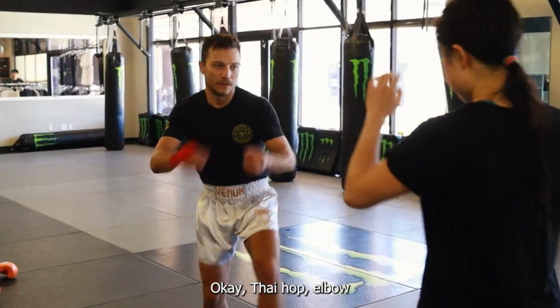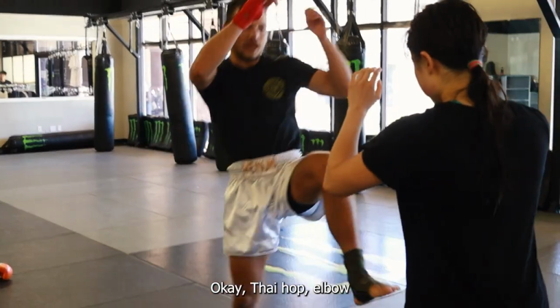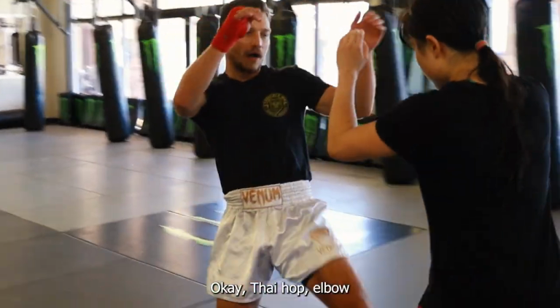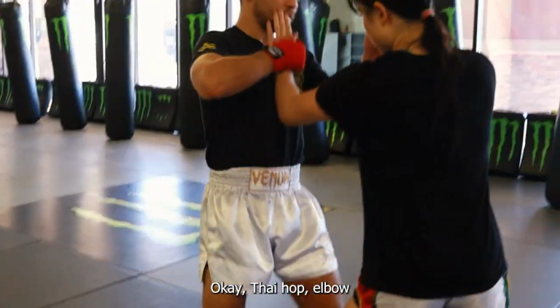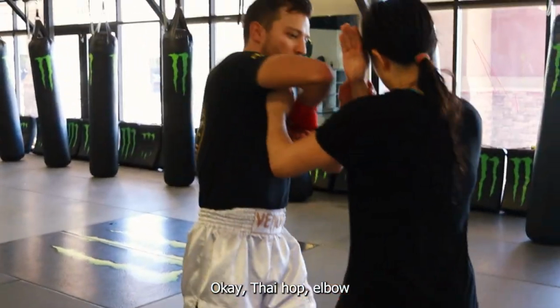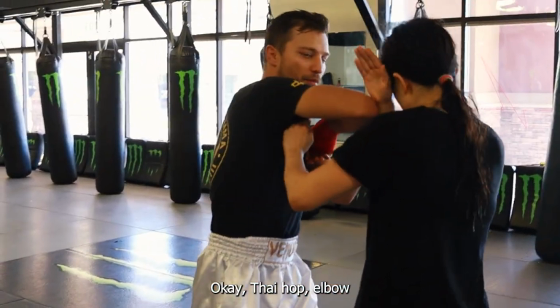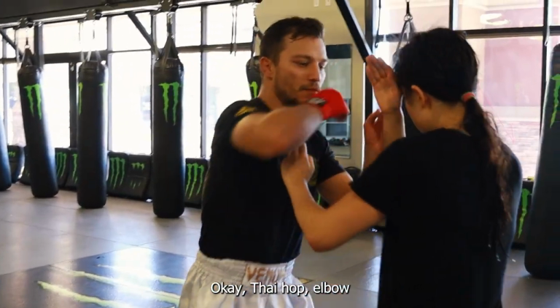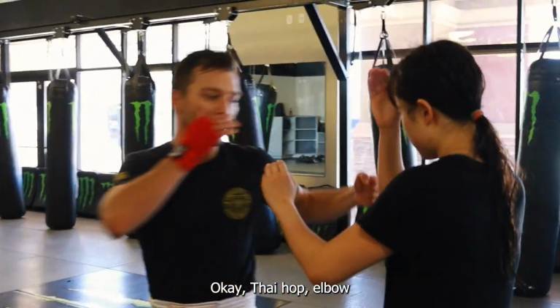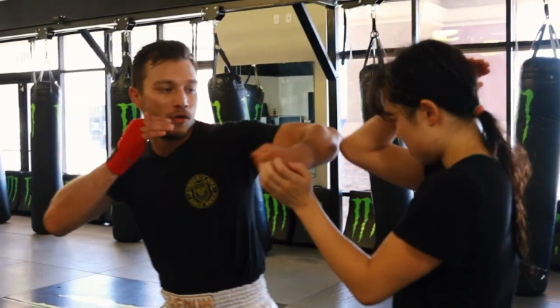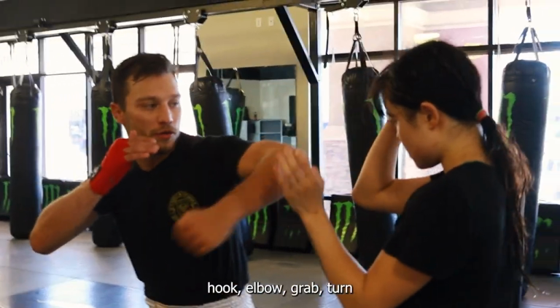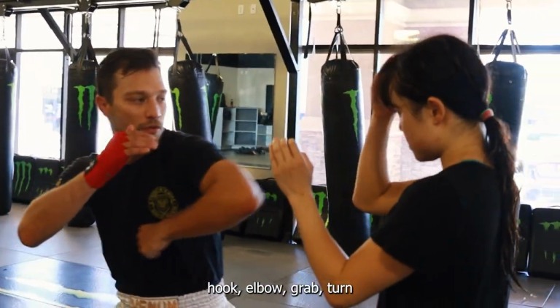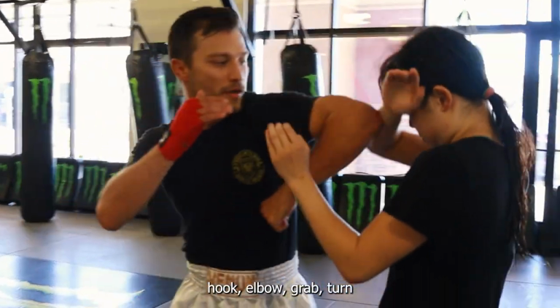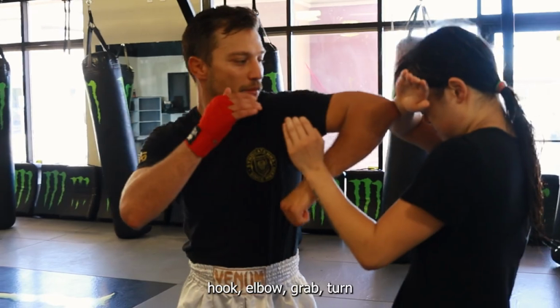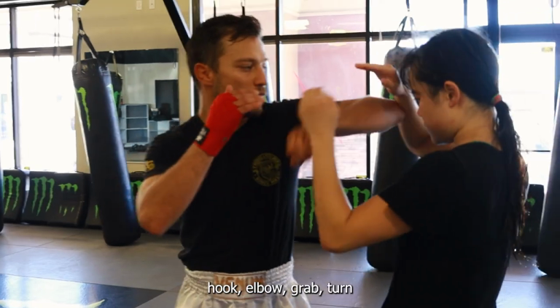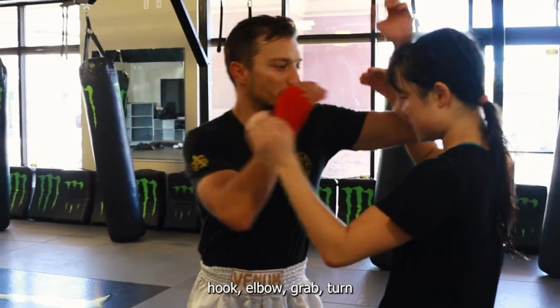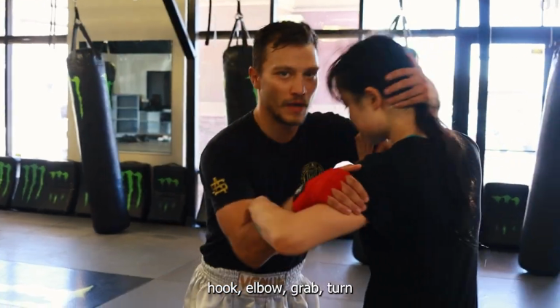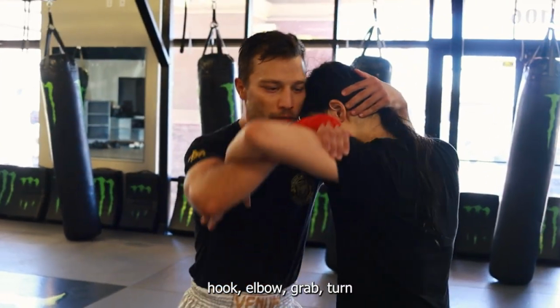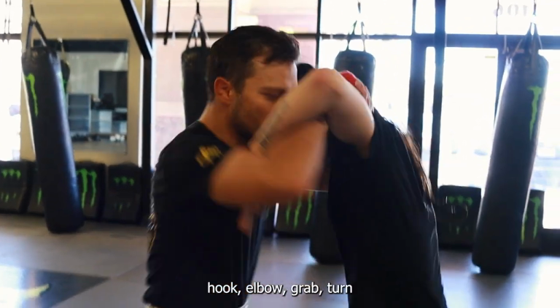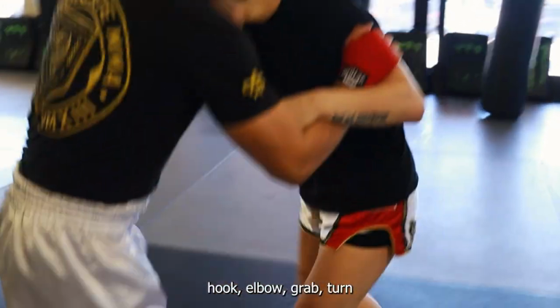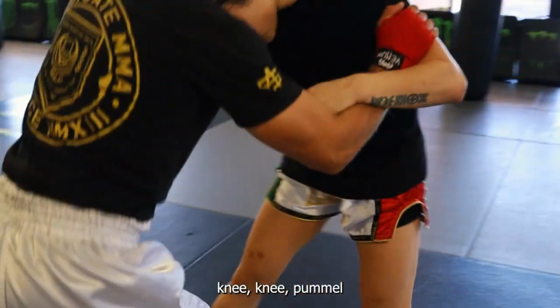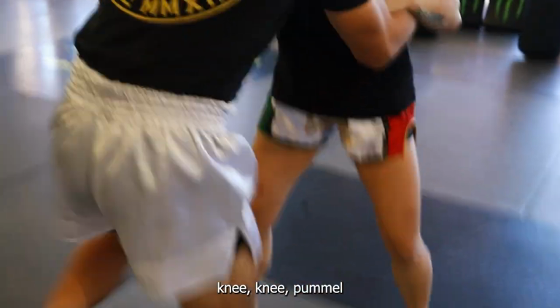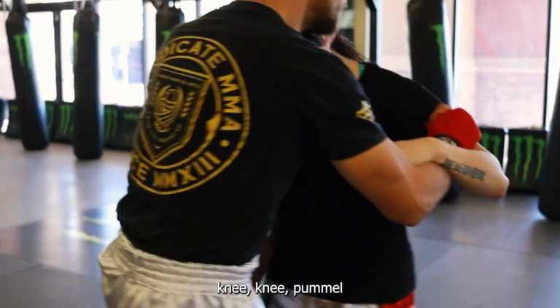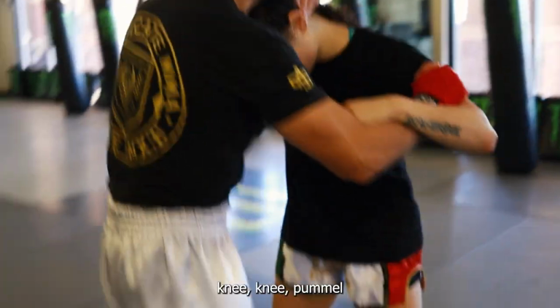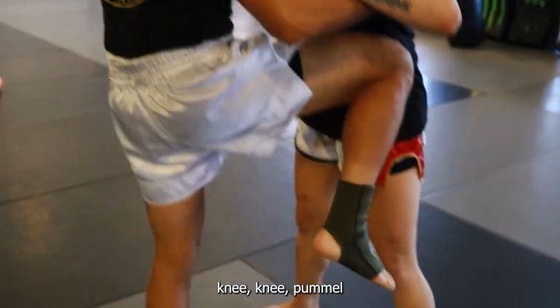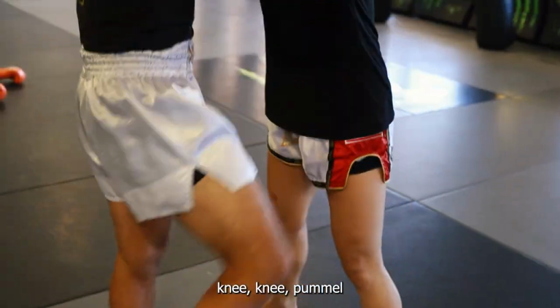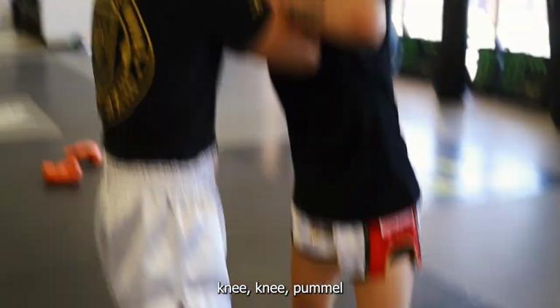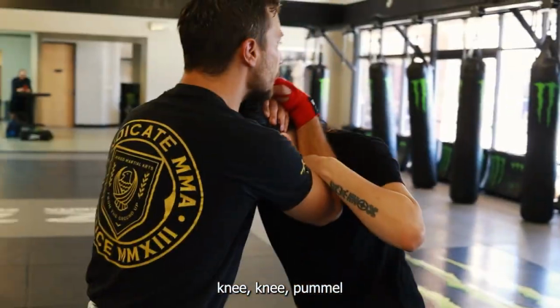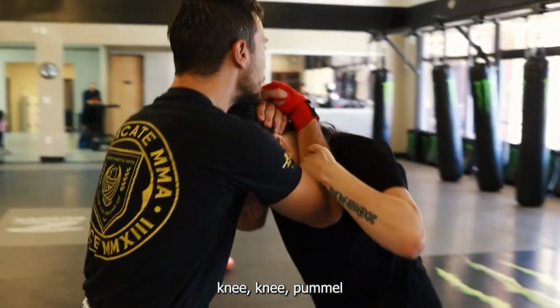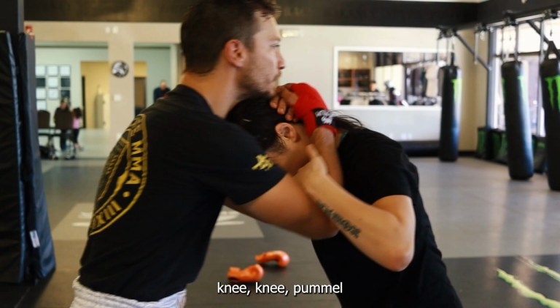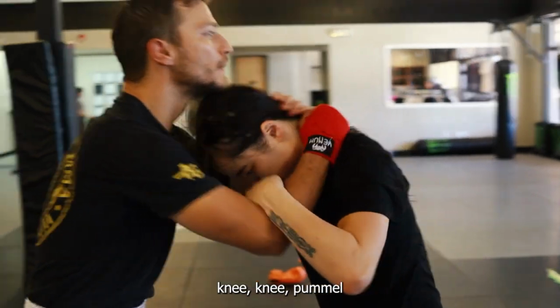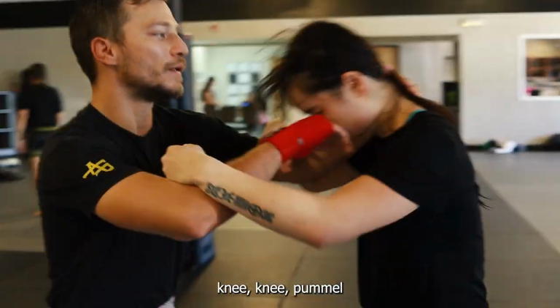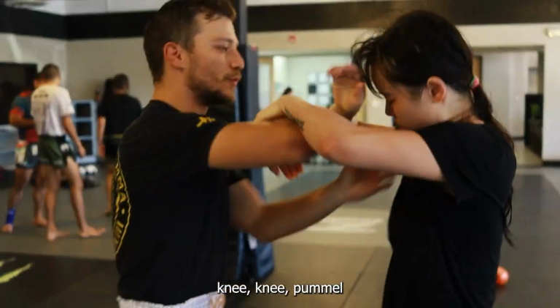Thai hop, elbow, hook, elbow, grab, turn, move, knee. Promise. Boom.